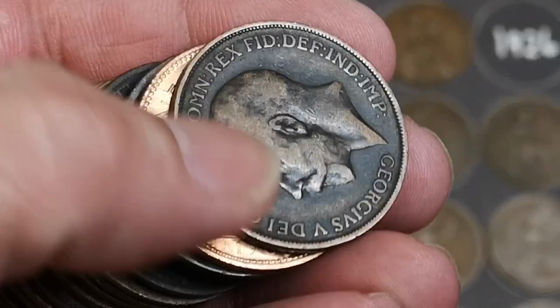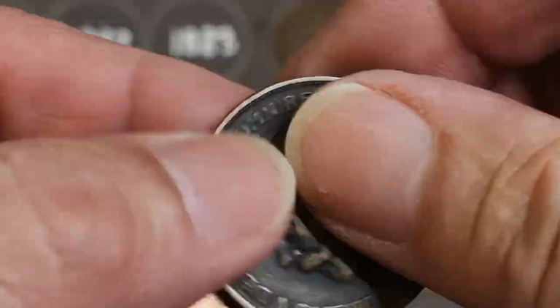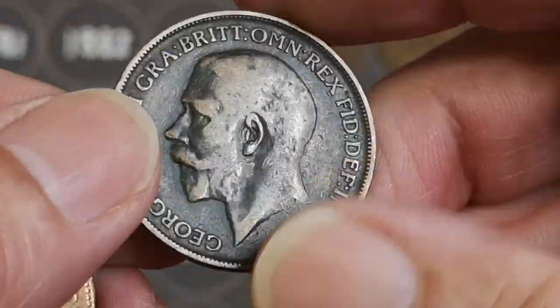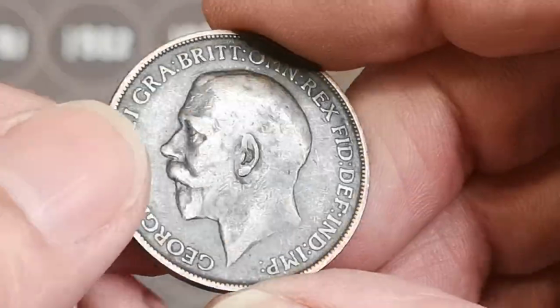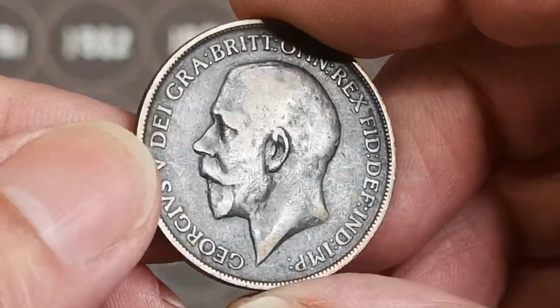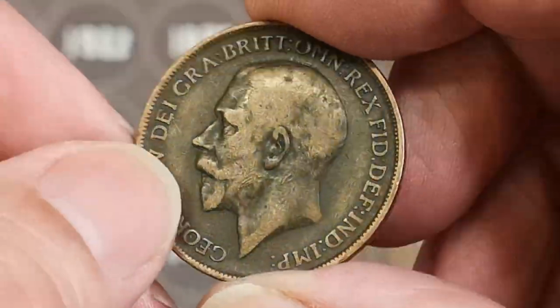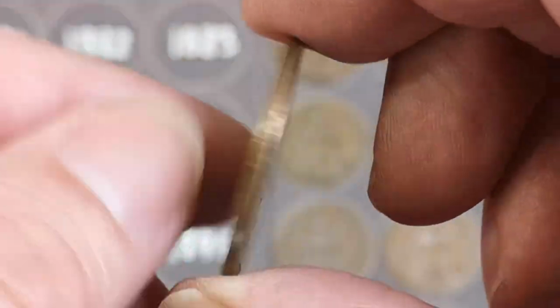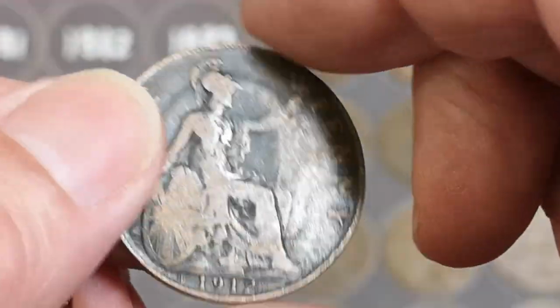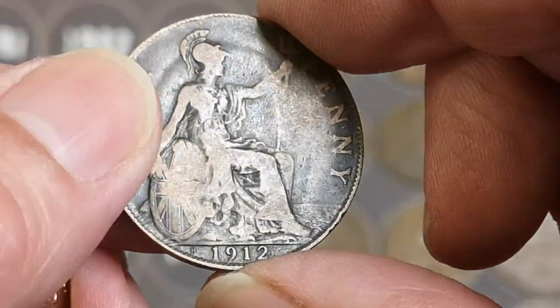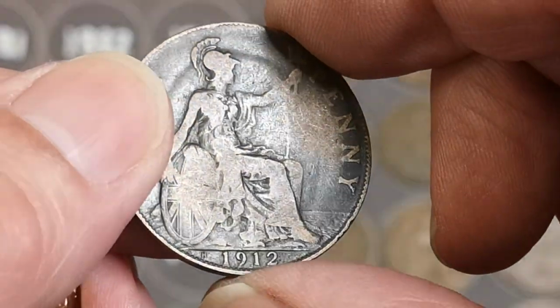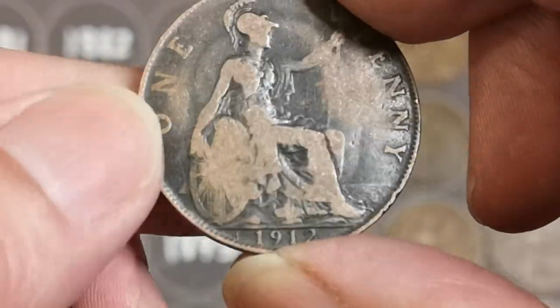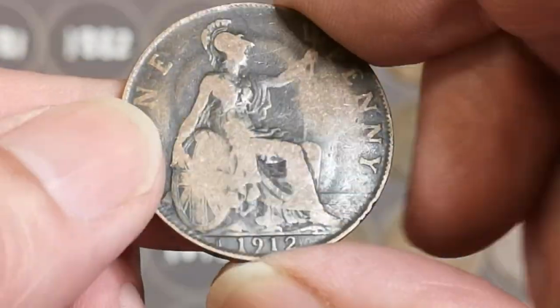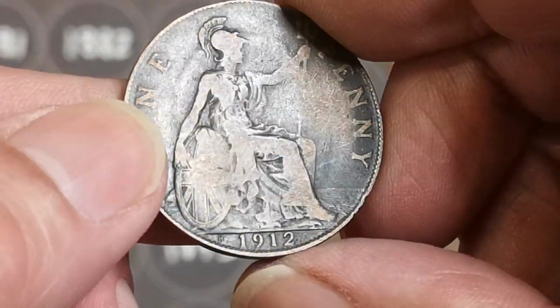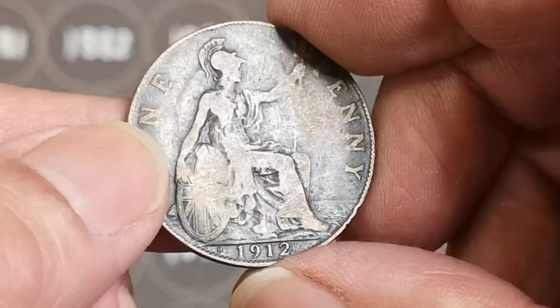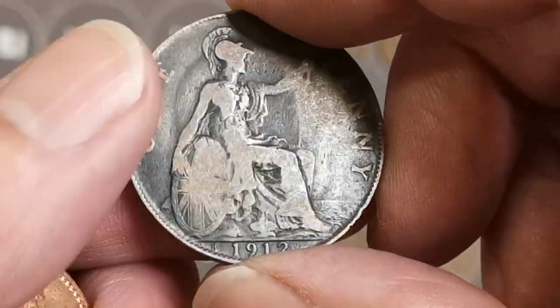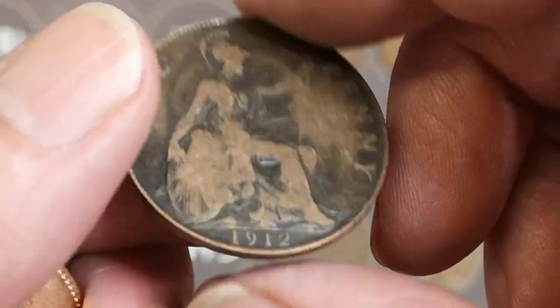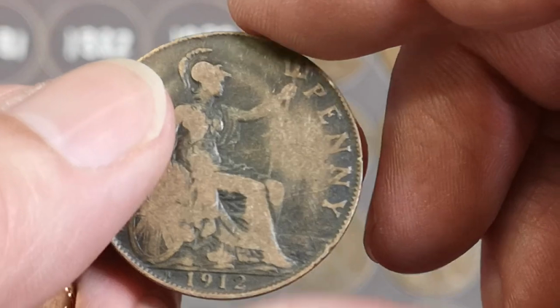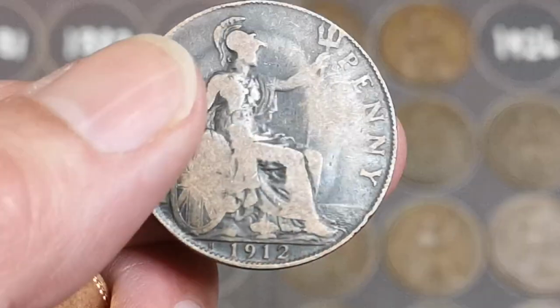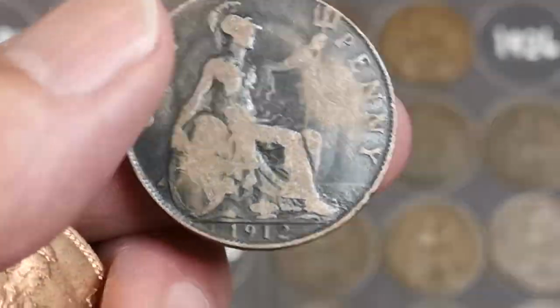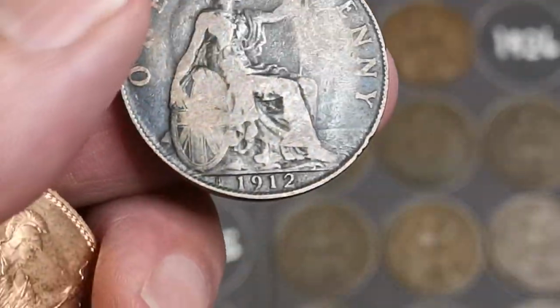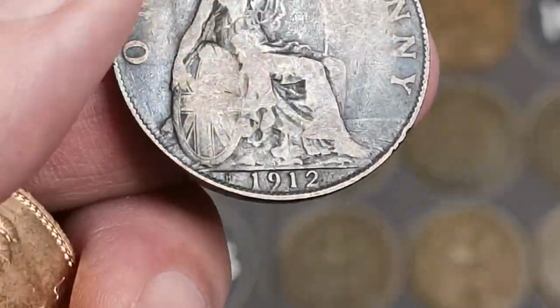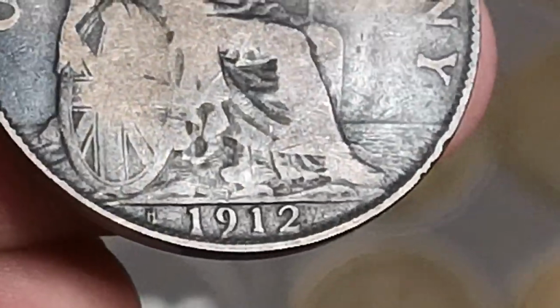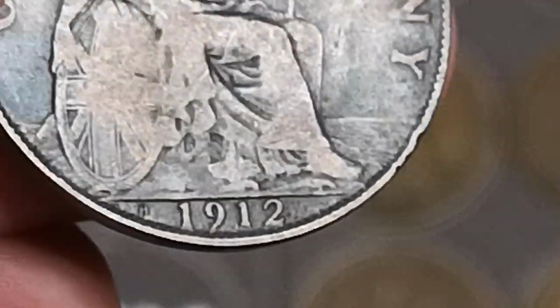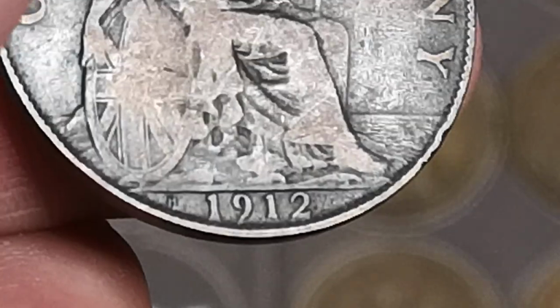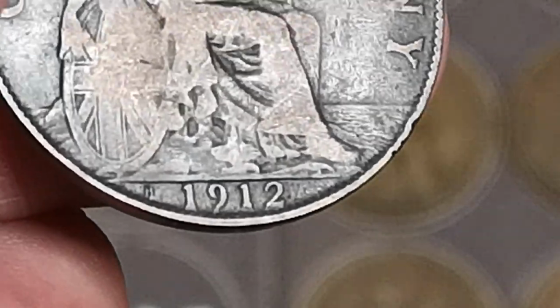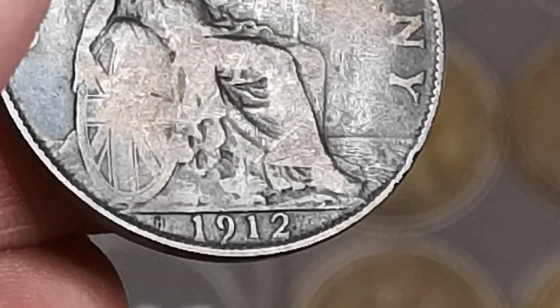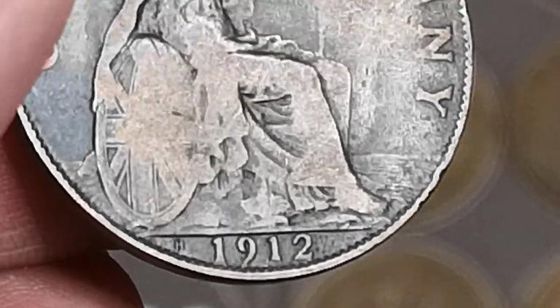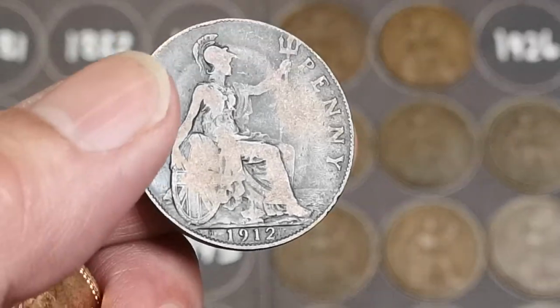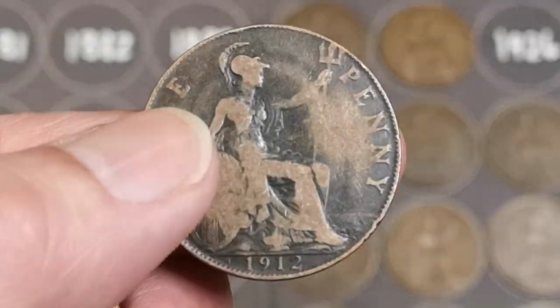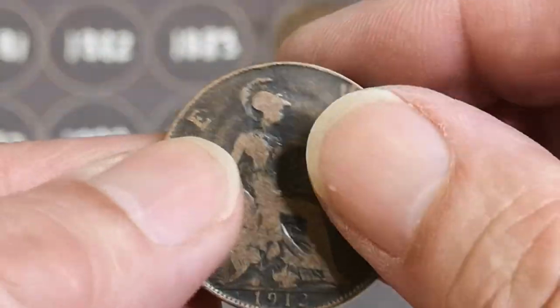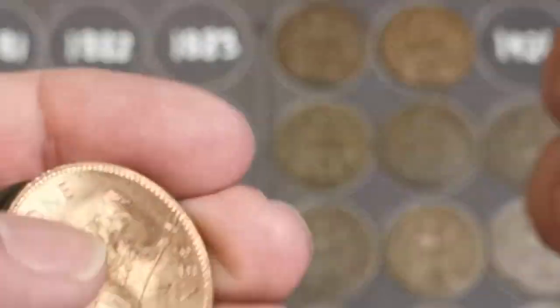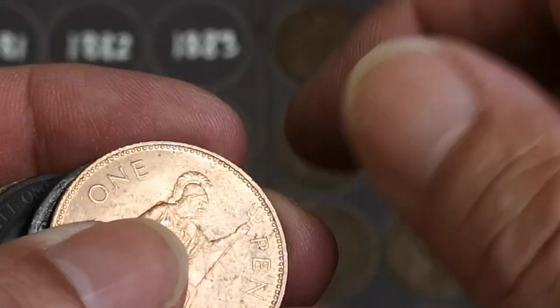George V there, not too bad condition. That one is a 1912 — it's got an H mint mark on it, H for Heaton. But I do think I've got a better one than that on the board already. Do have quite a nice condition one of that.